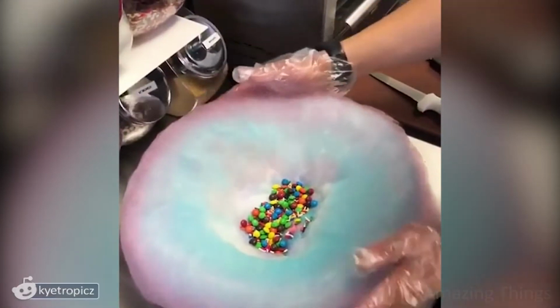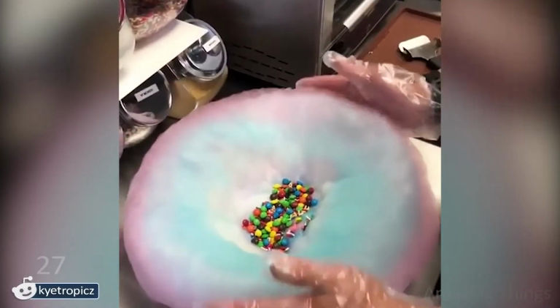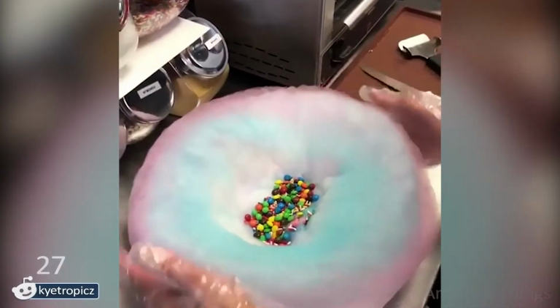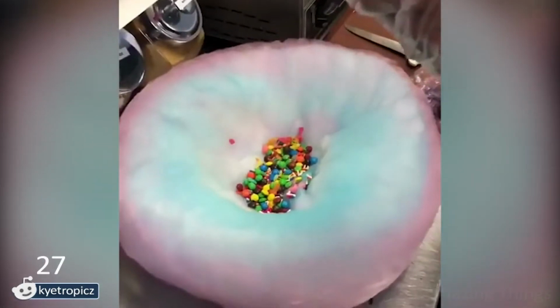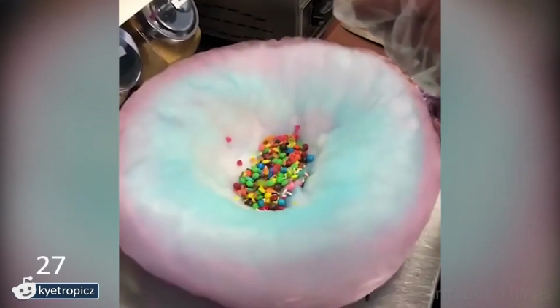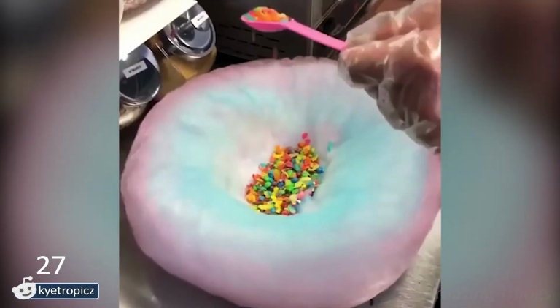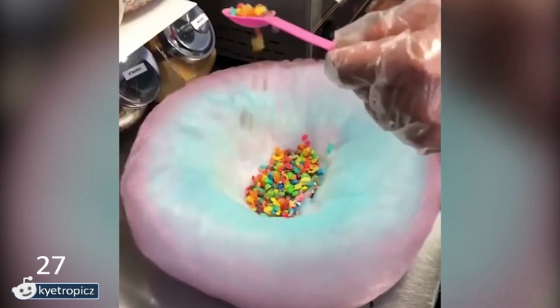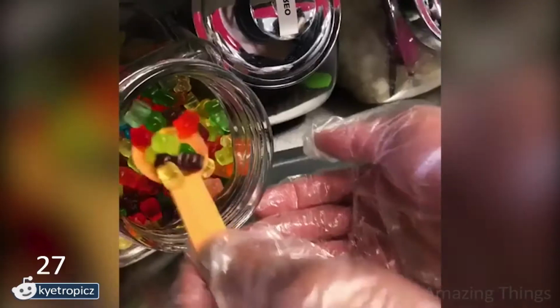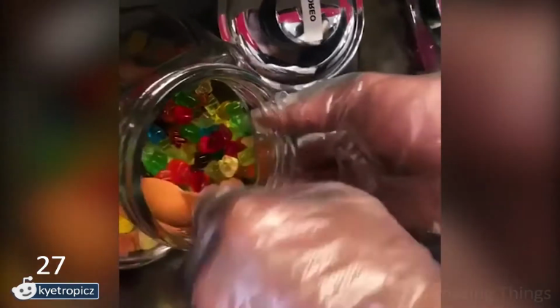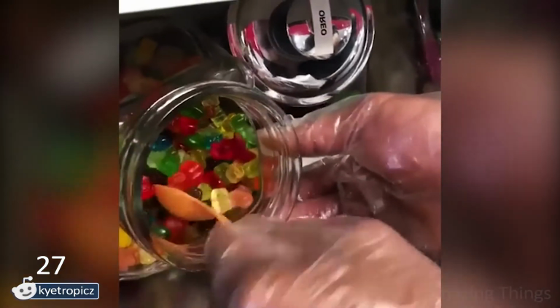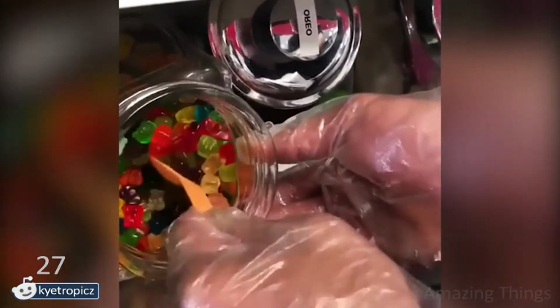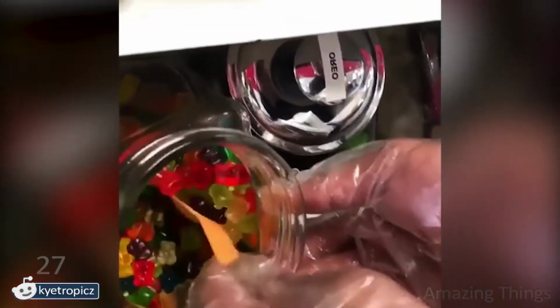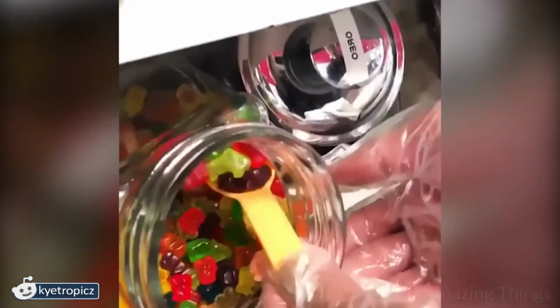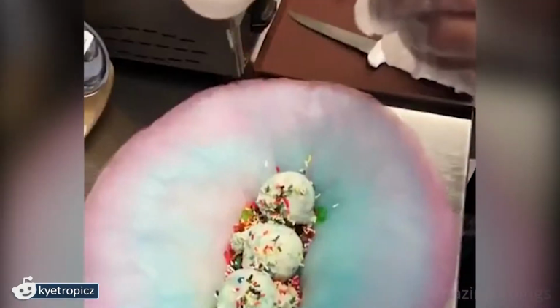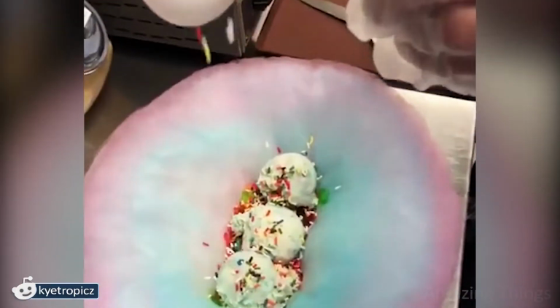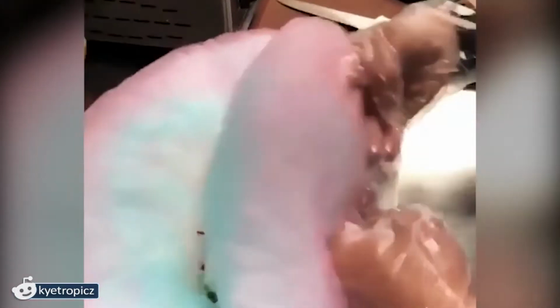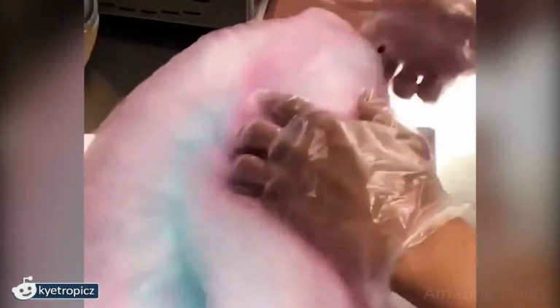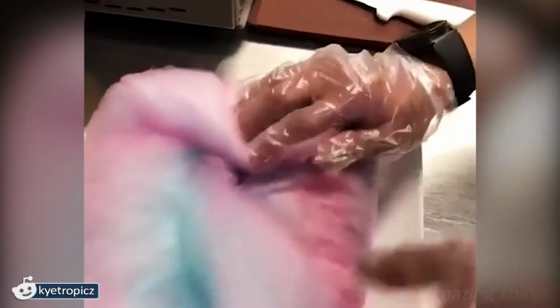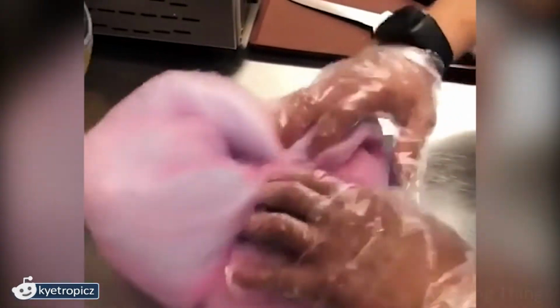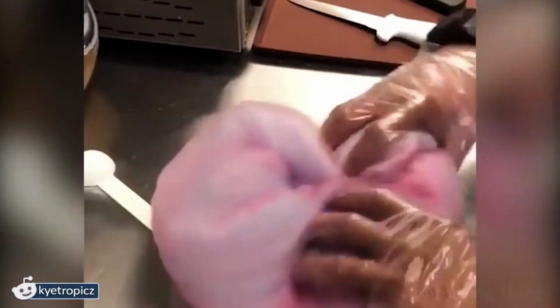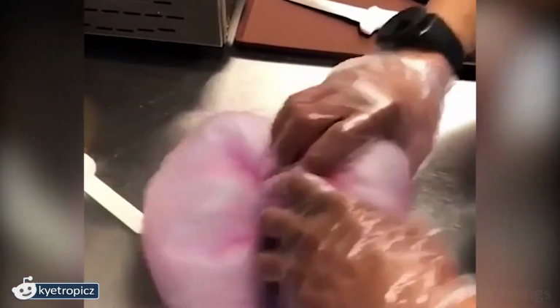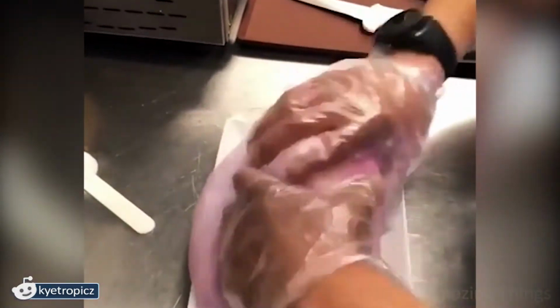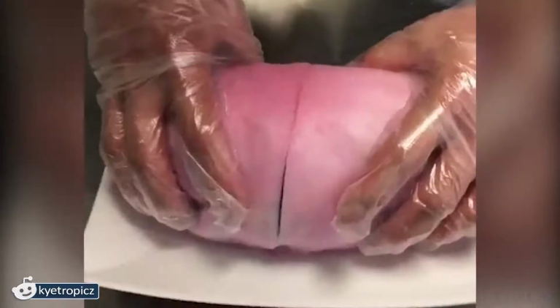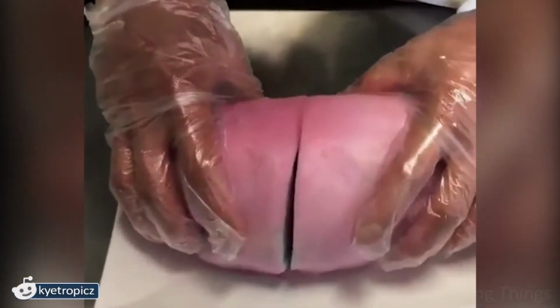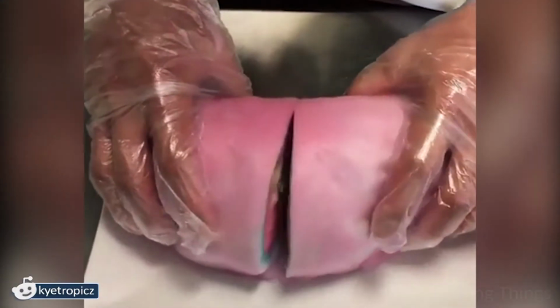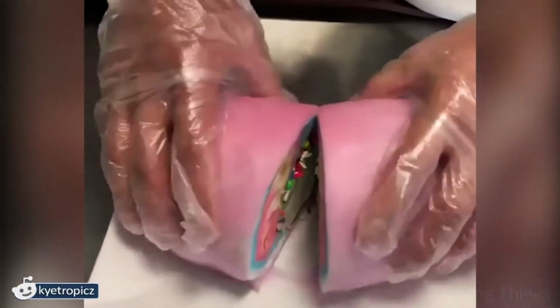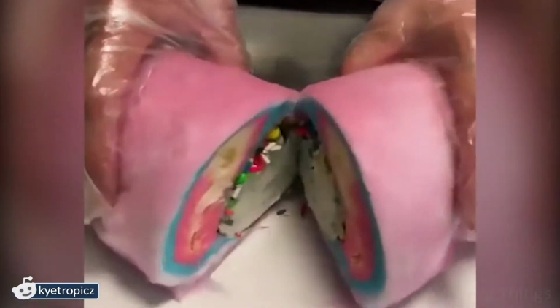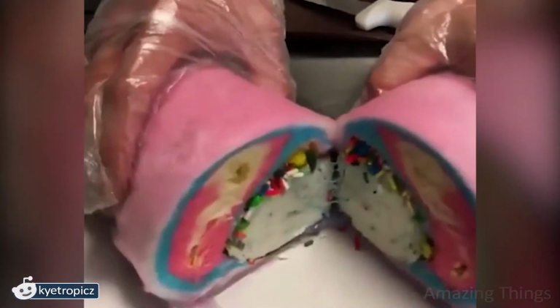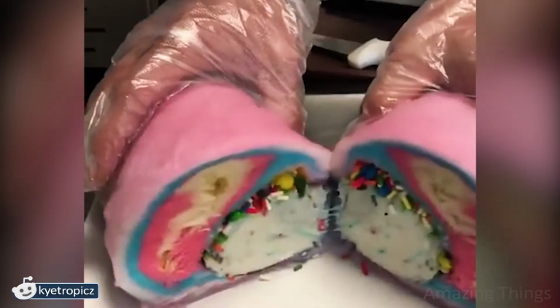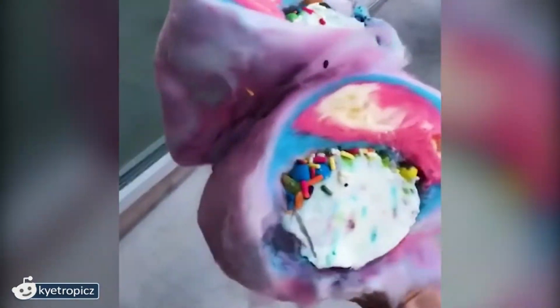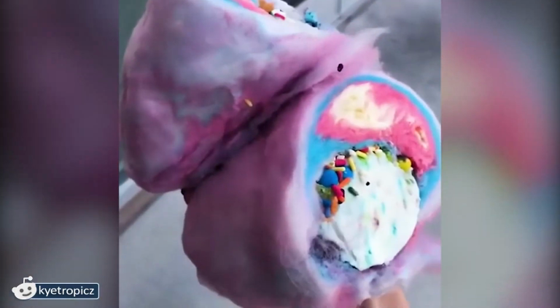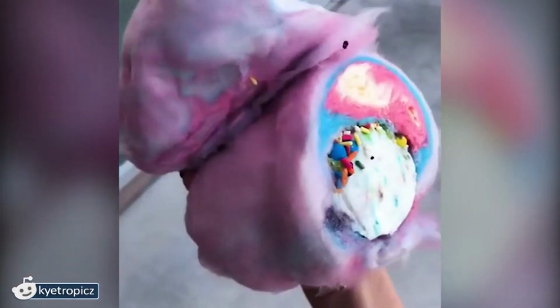This is a real paradise for those with a sweet tooth. Does he make a sweet burrito? Cotton candy instead of dough? Oh my god, why is it so fluffy? I am amazed at how dense cotton candy is that it can be cut so easily.